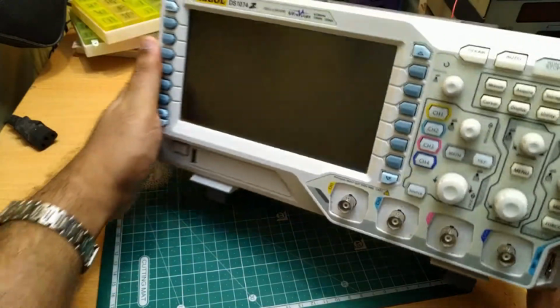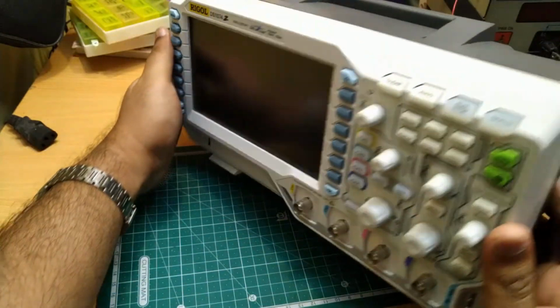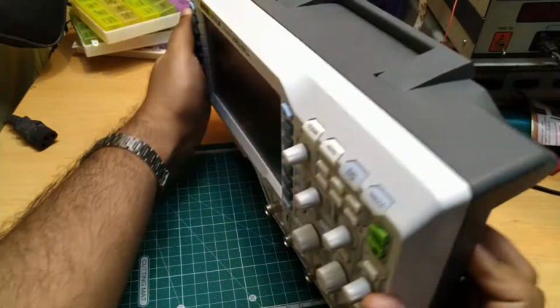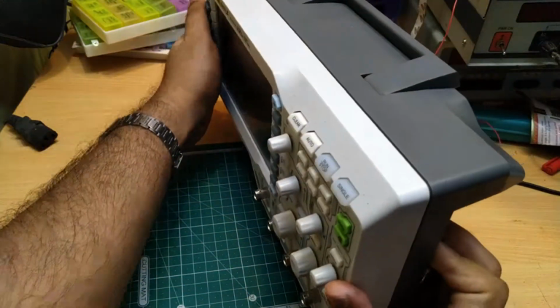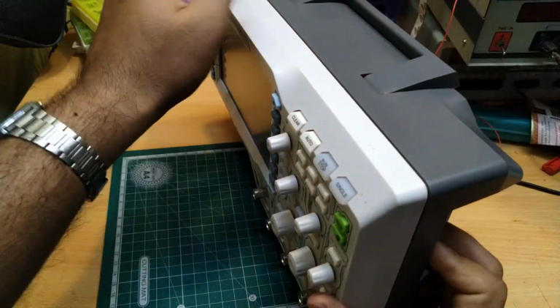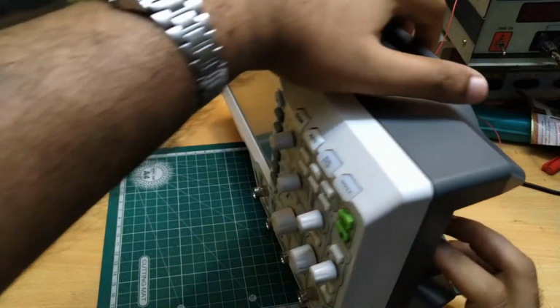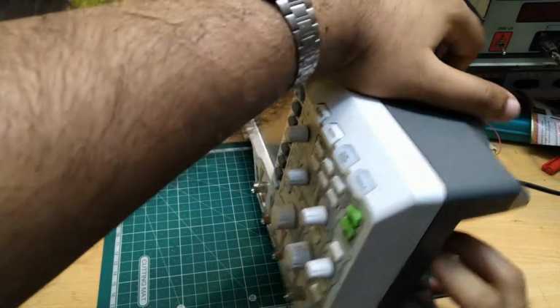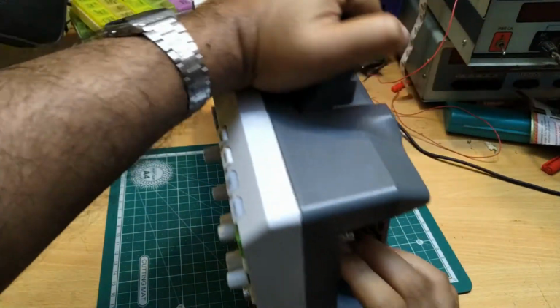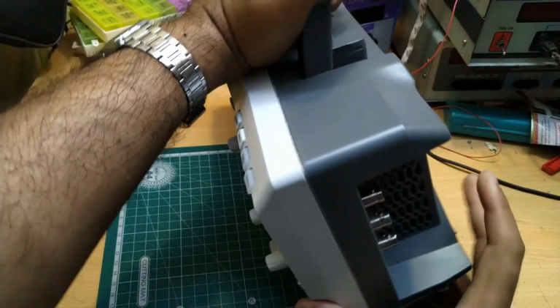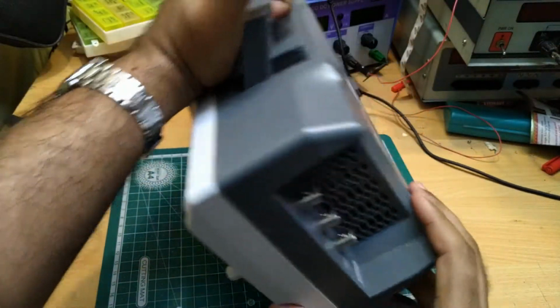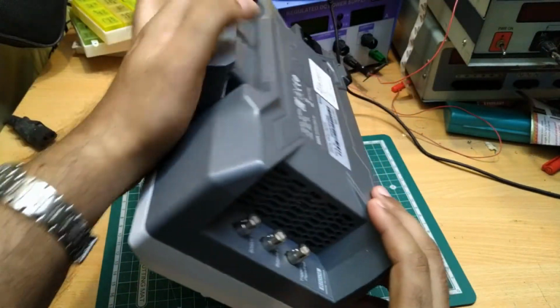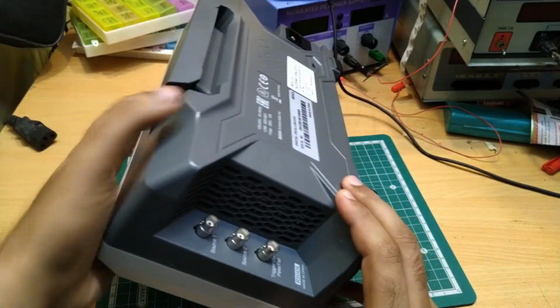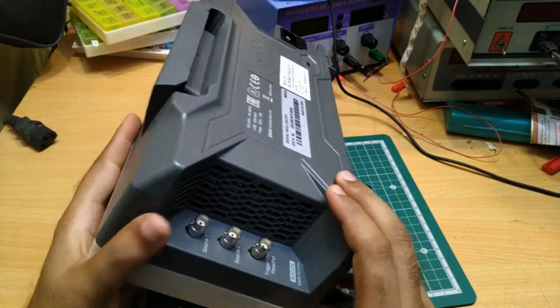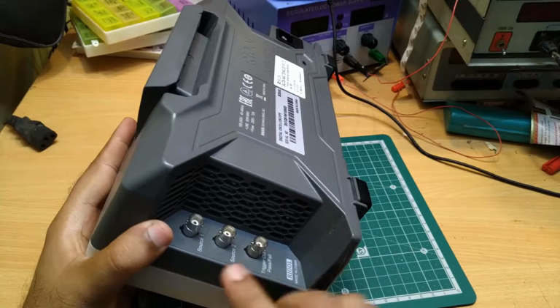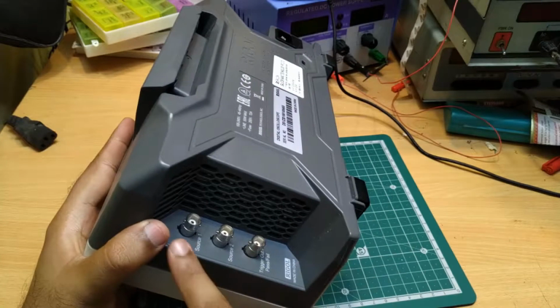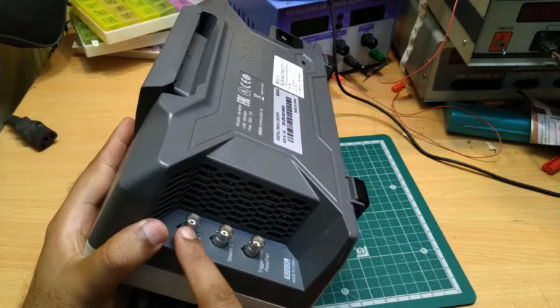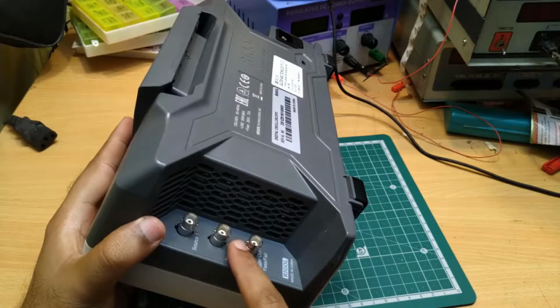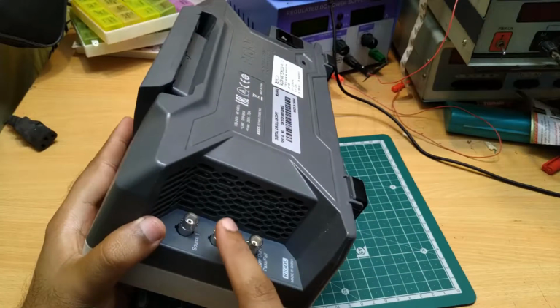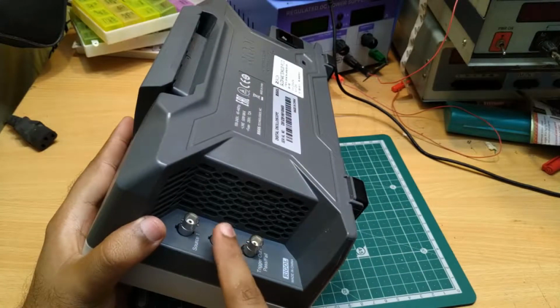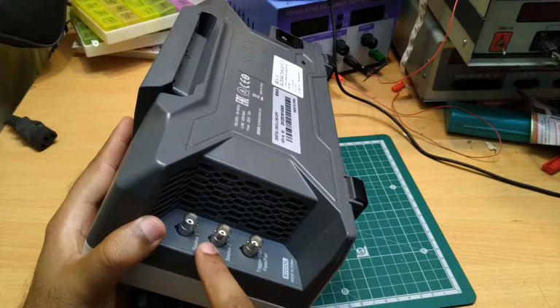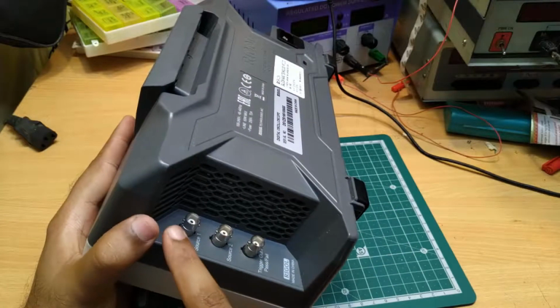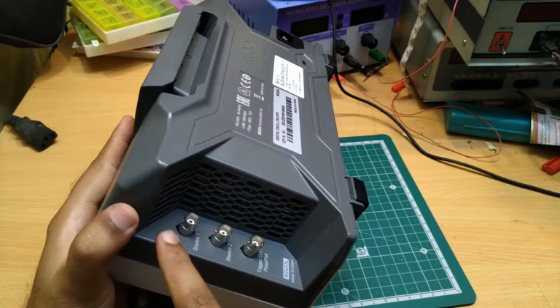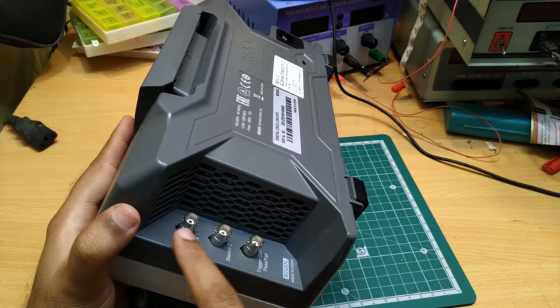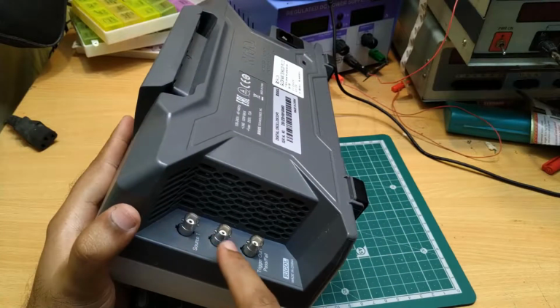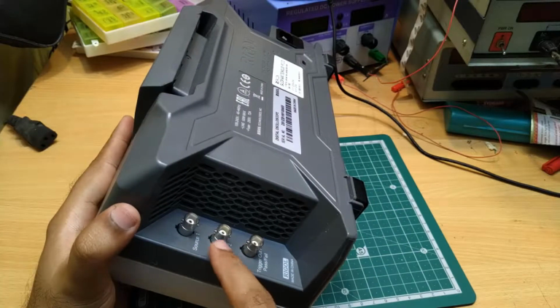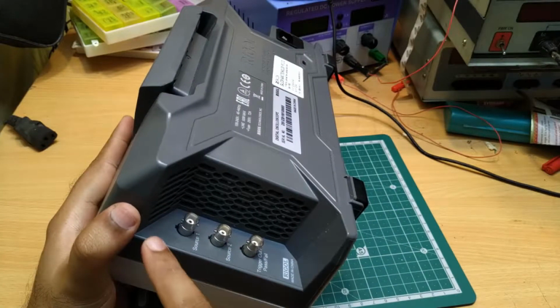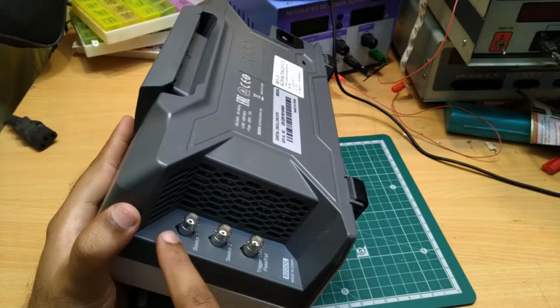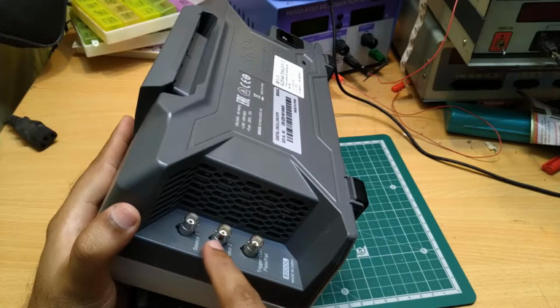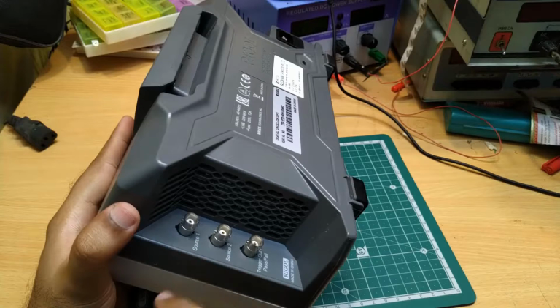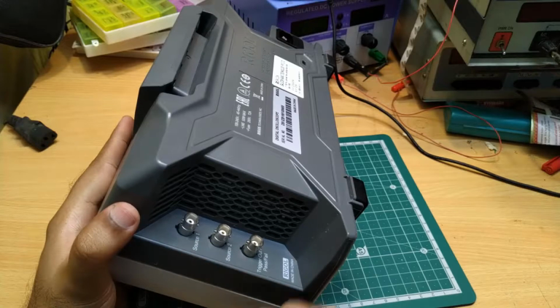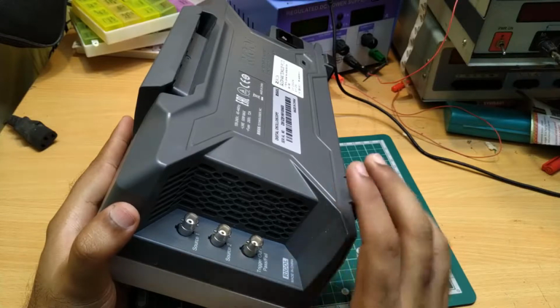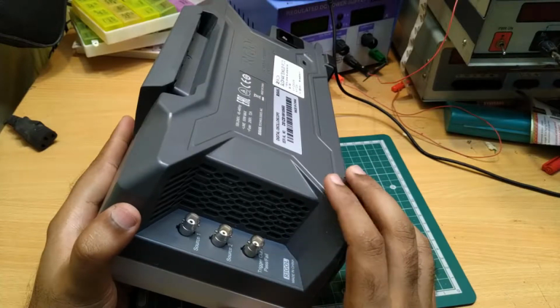If you see on the back, we are having 2 ports for the function generator. It can generate 2 independent signals for testing your circuits.